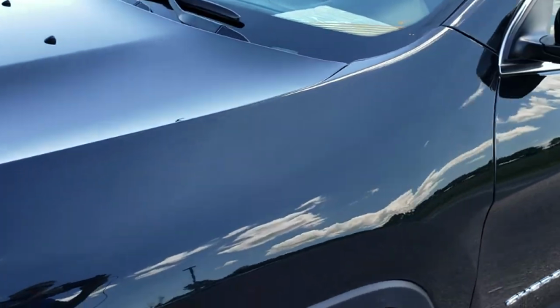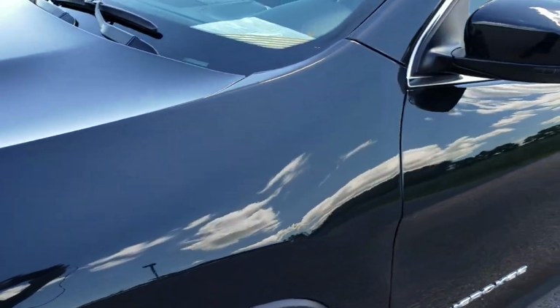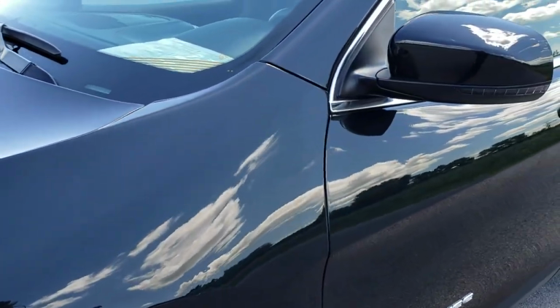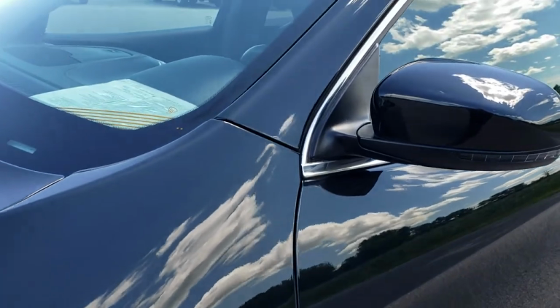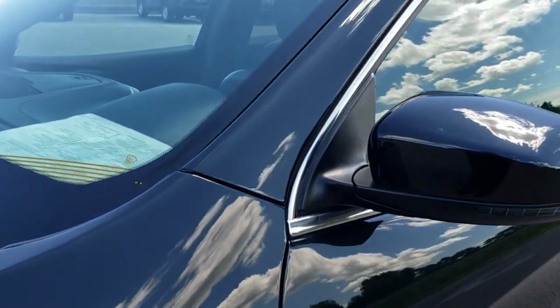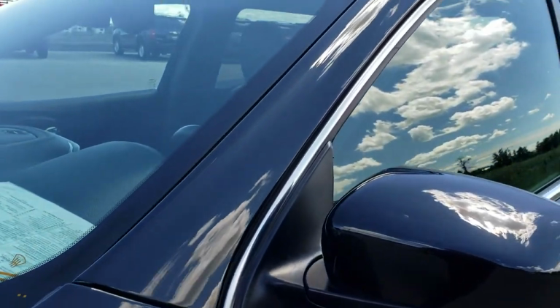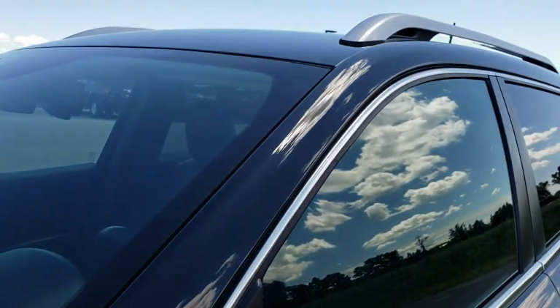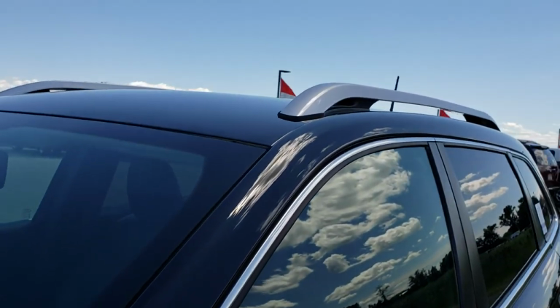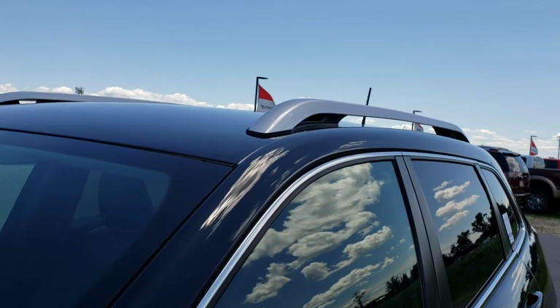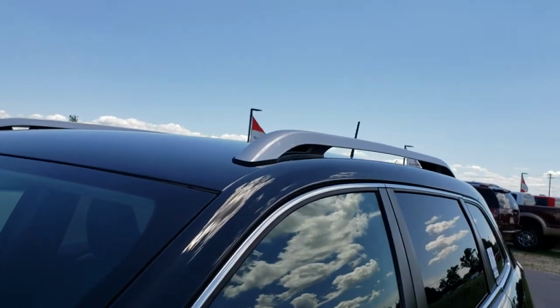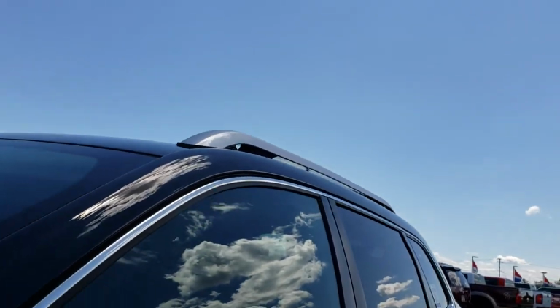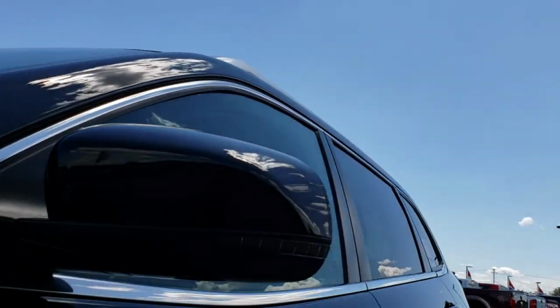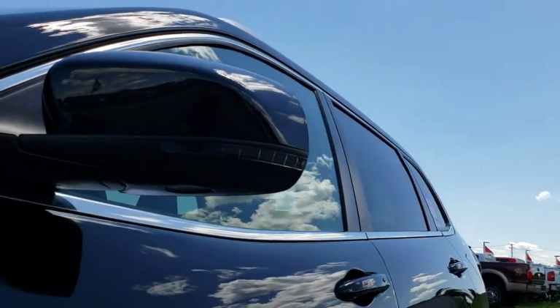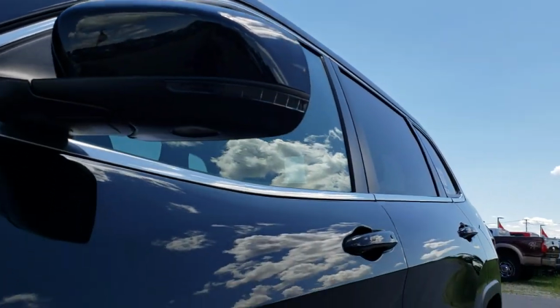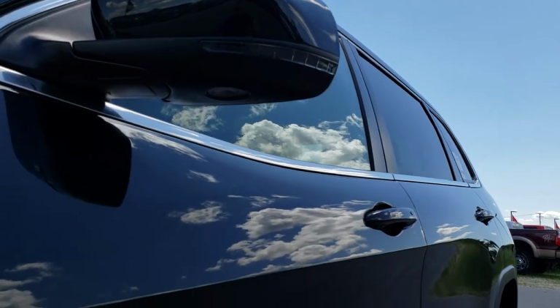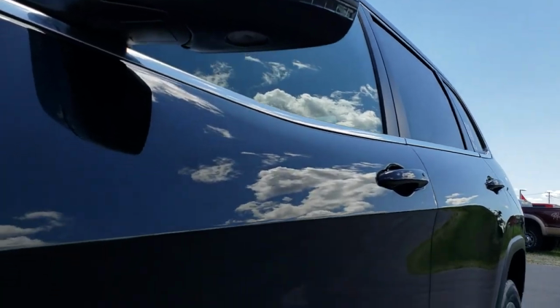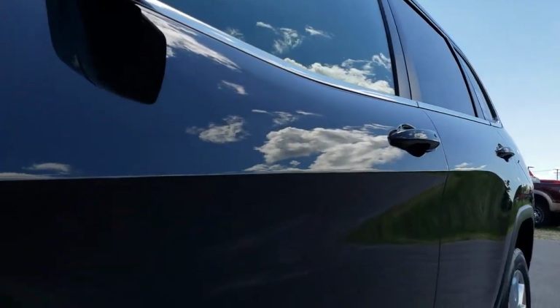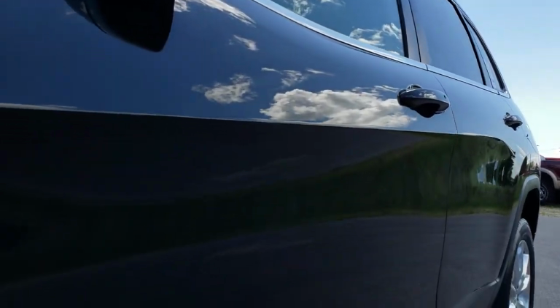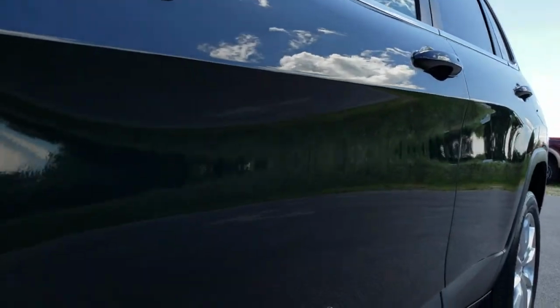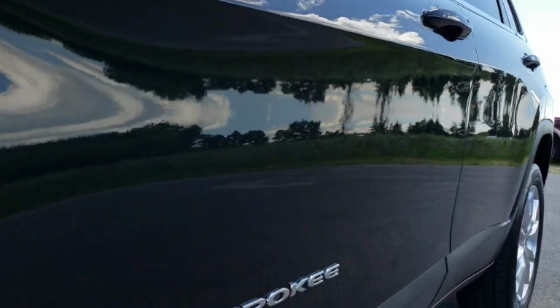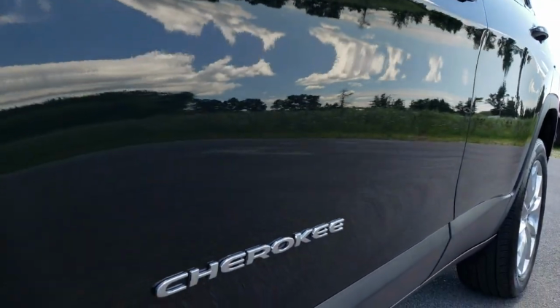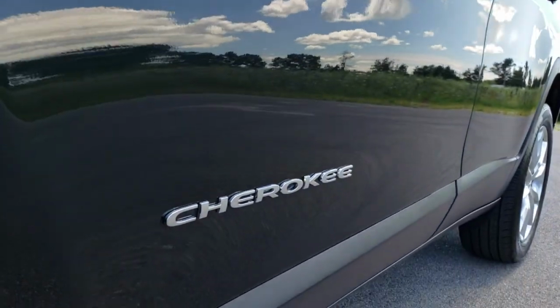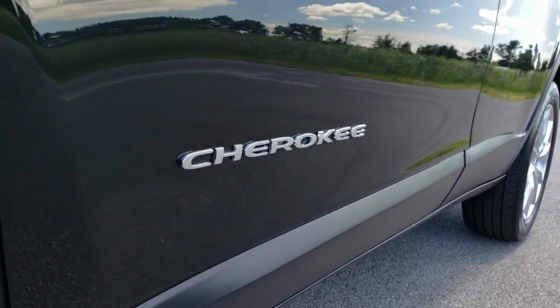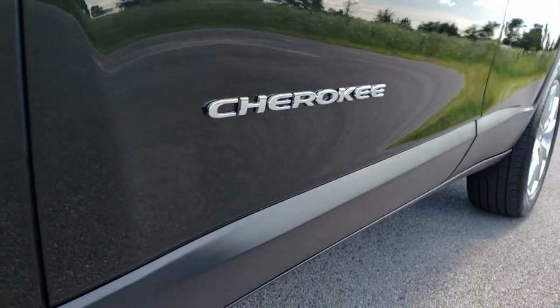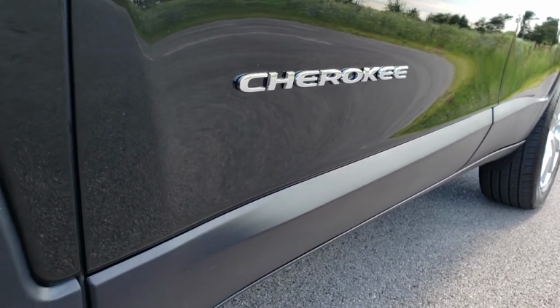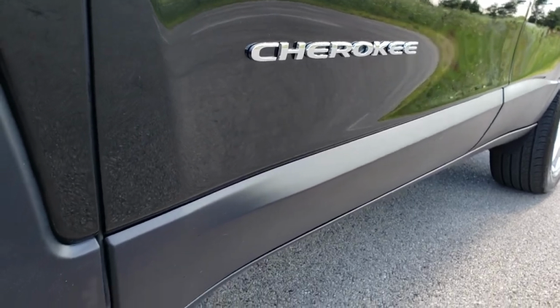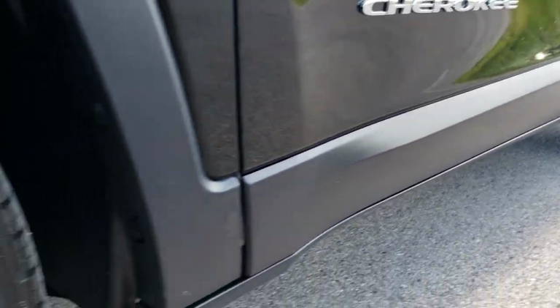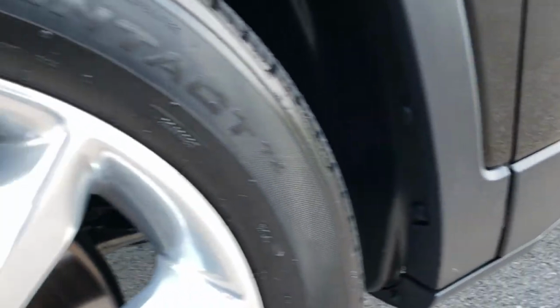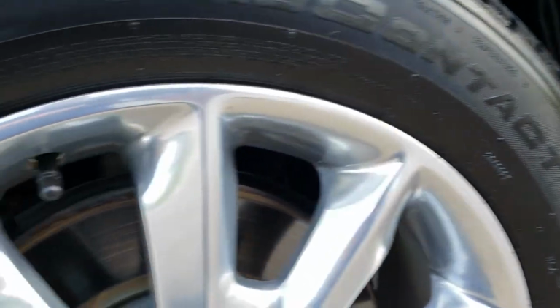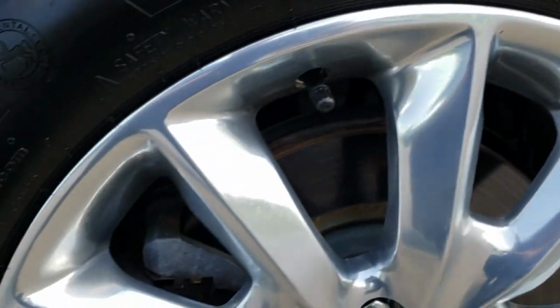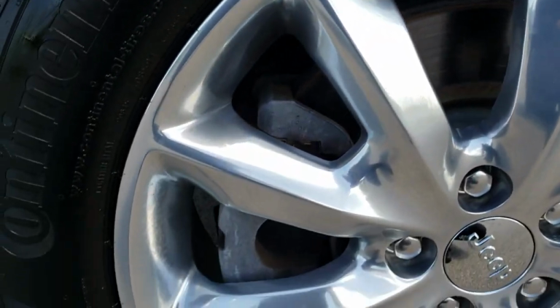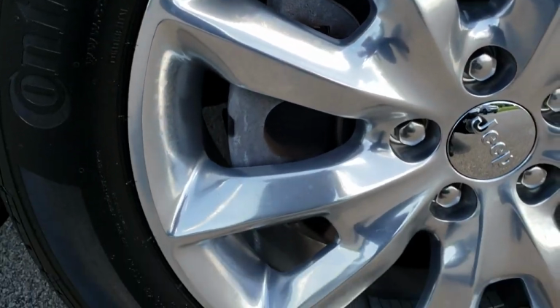Brilliant black crystal pearl is the color. We shoot all of our videos in 1080p, so if you have HD capabilities on your computer, tablet, or smartphone device, turn them on right now because it is like you're right here looking at the vehicle with me.